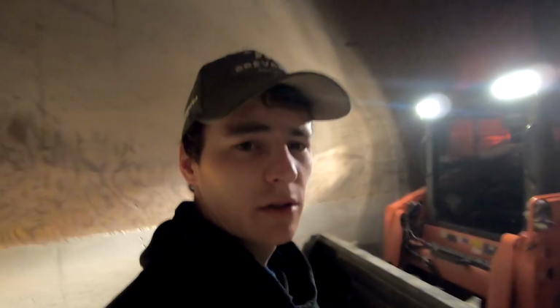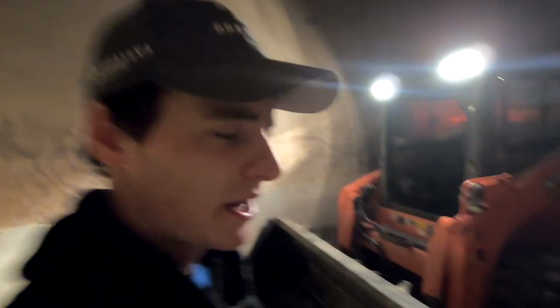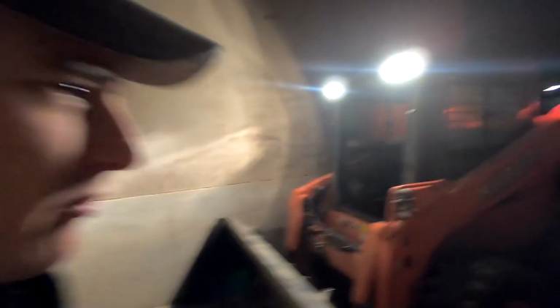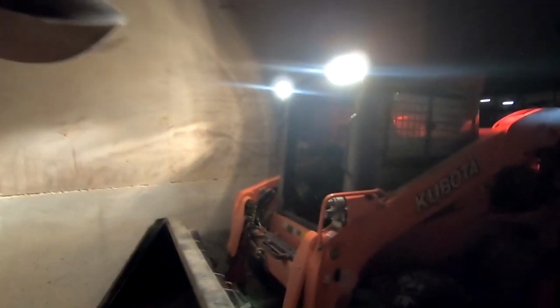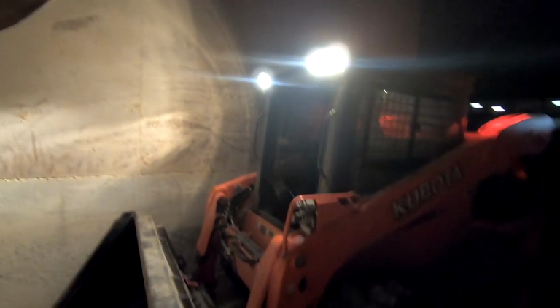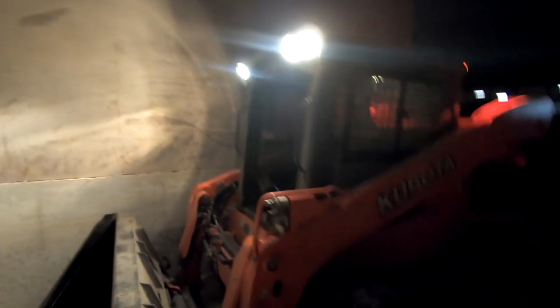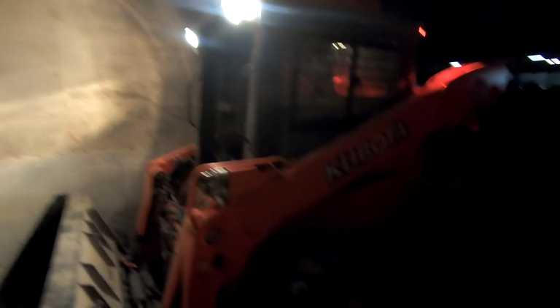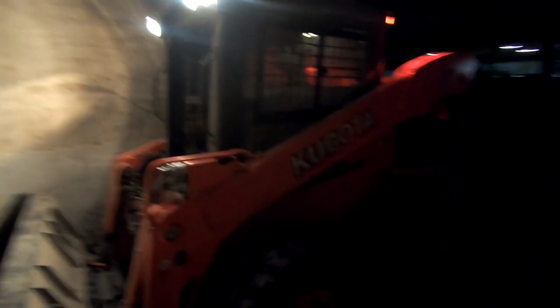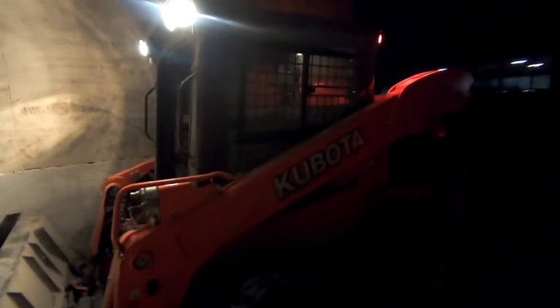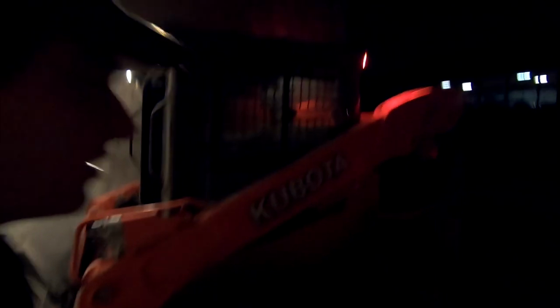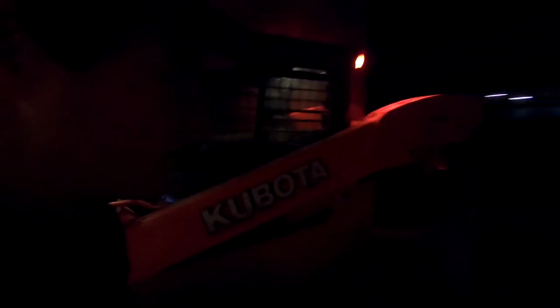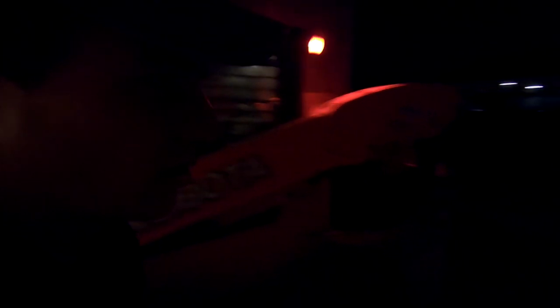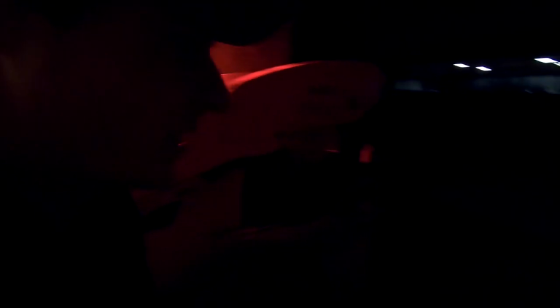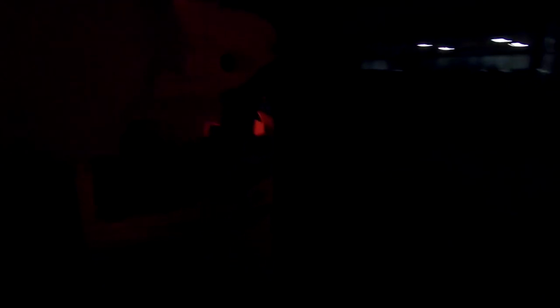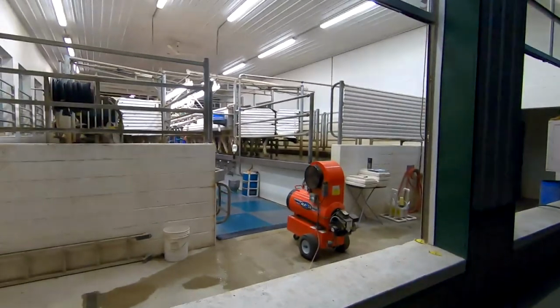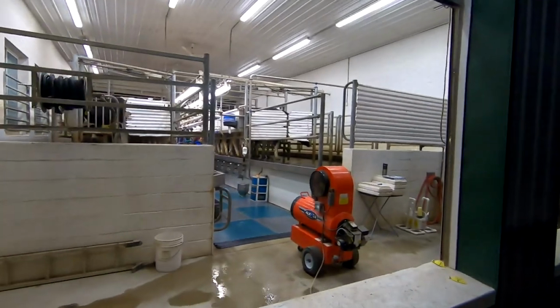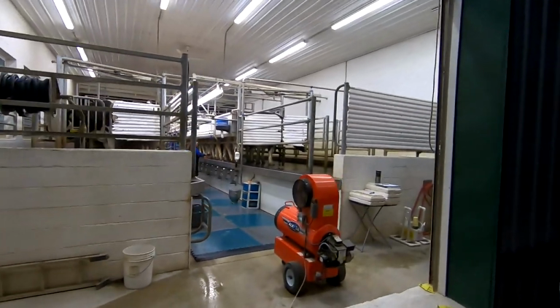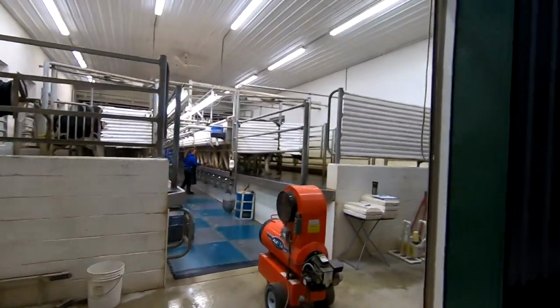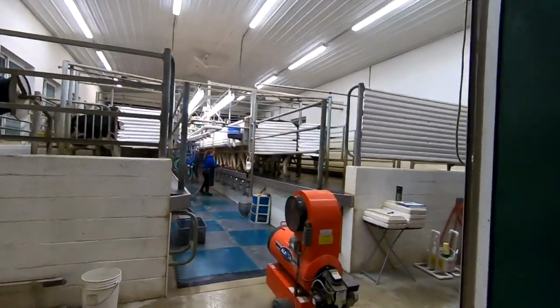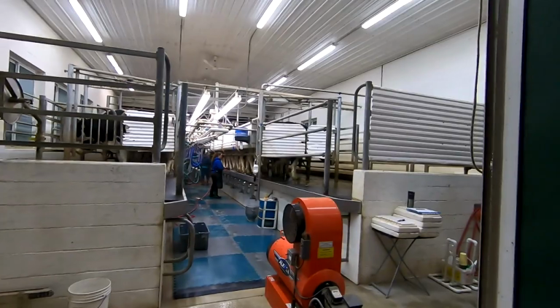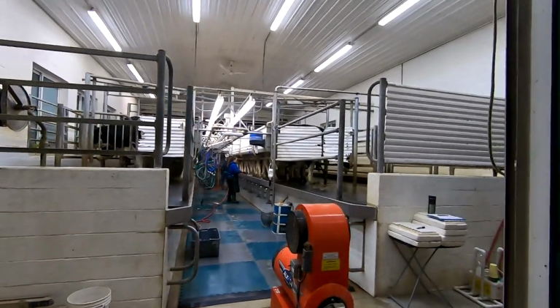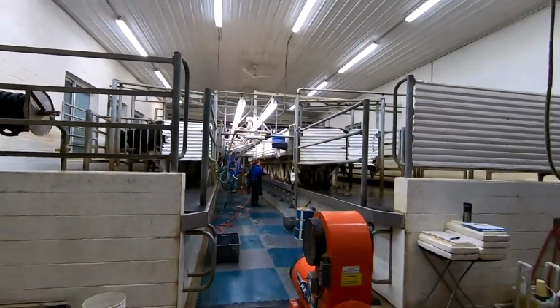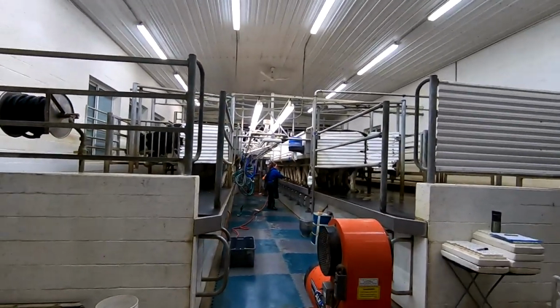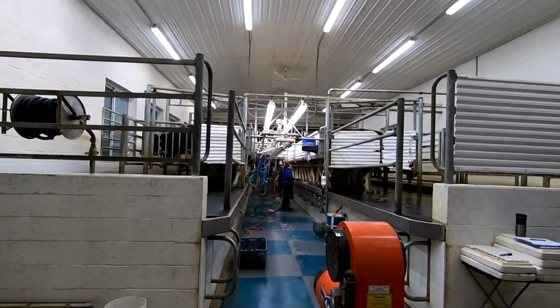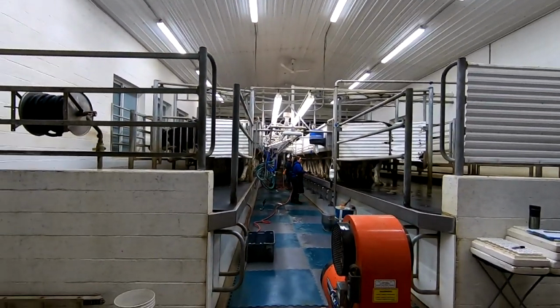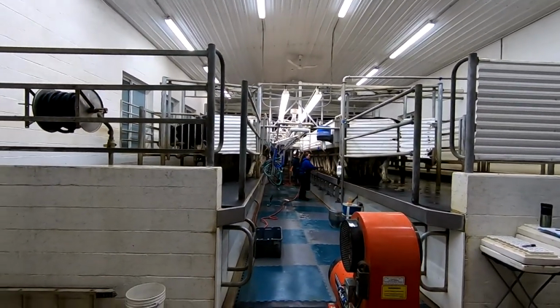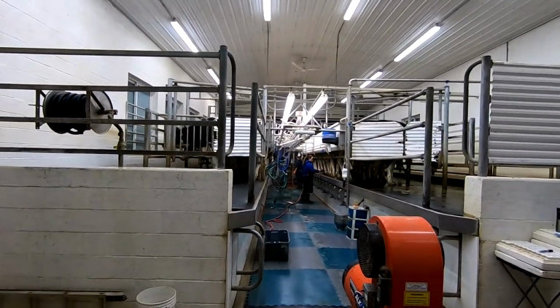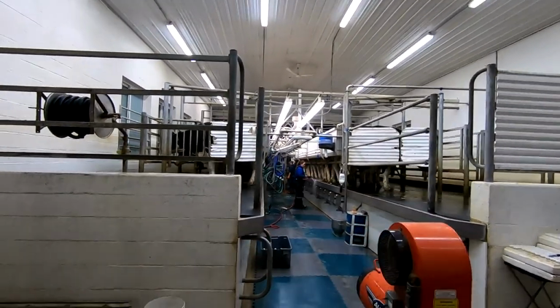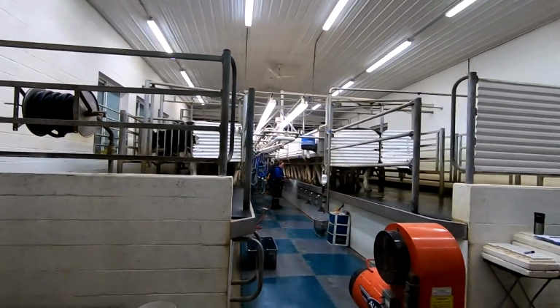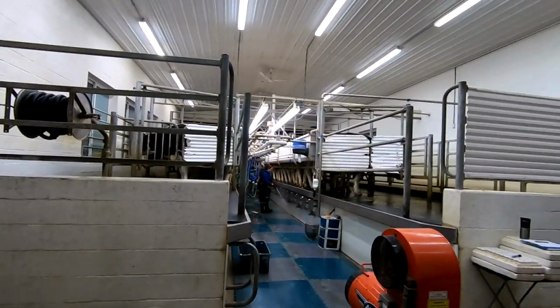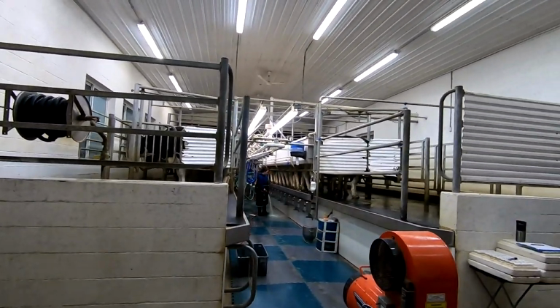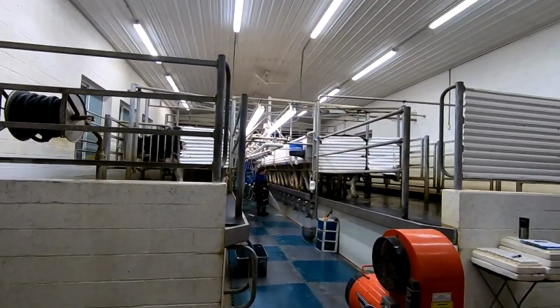Hey guys, so I'm about to start mixing feed for the cows, getting the skid loader warmed up. The milk tester is actually here this morning, so we're collecting a sample from each cow and getting a milk production weight.